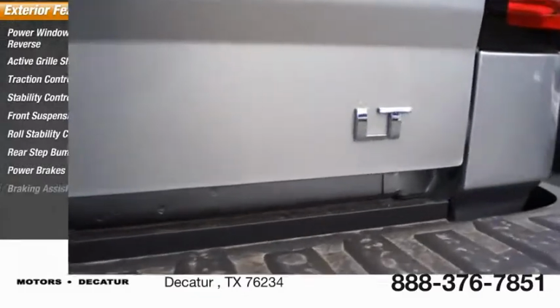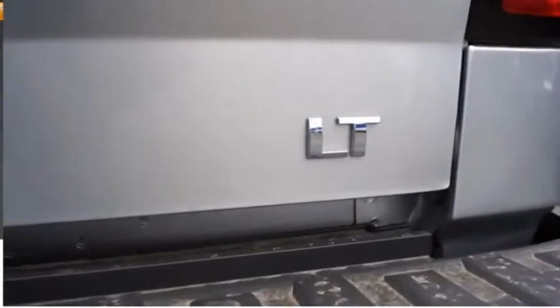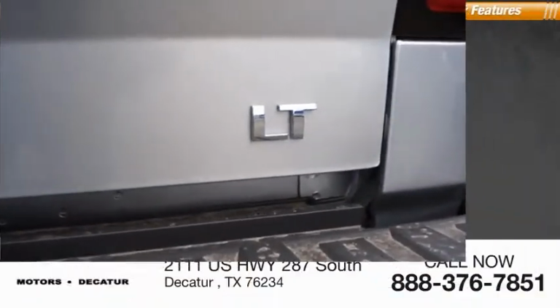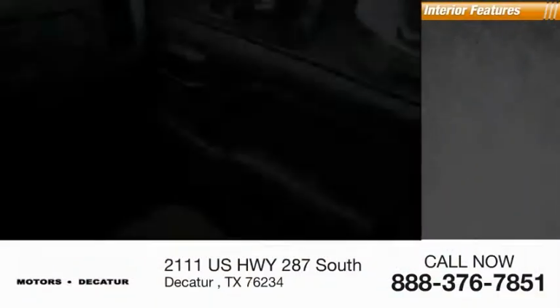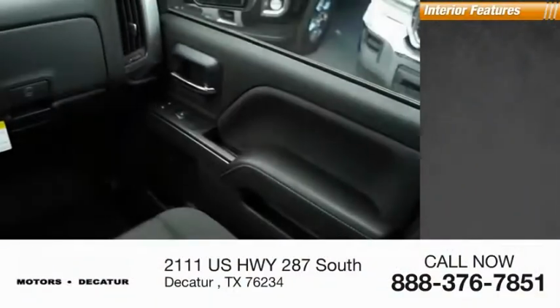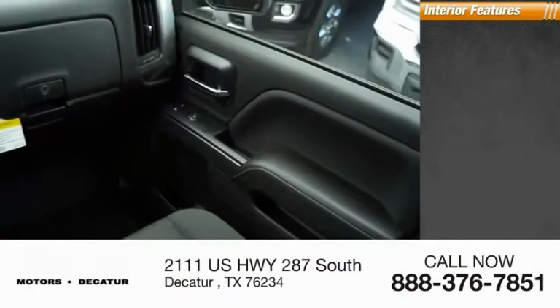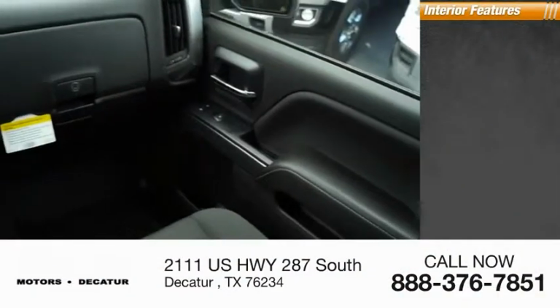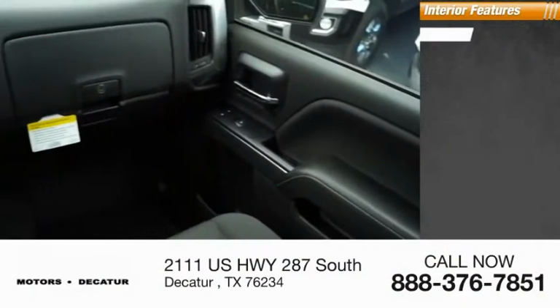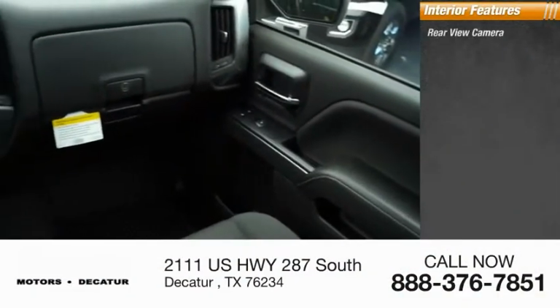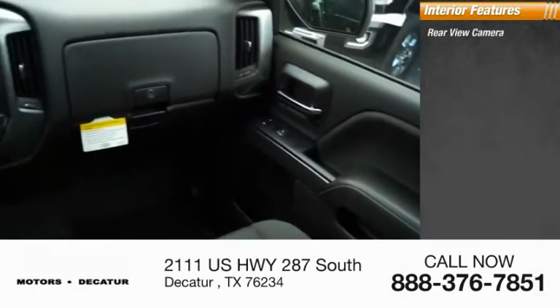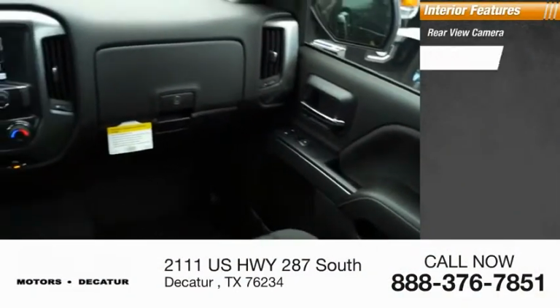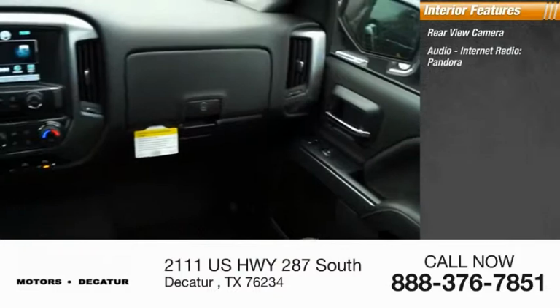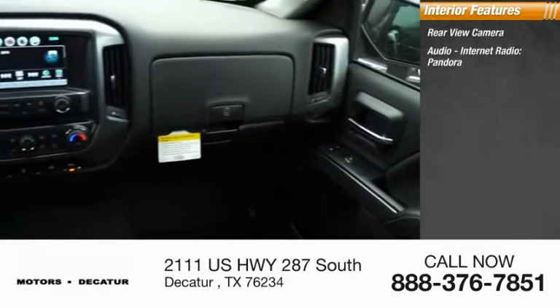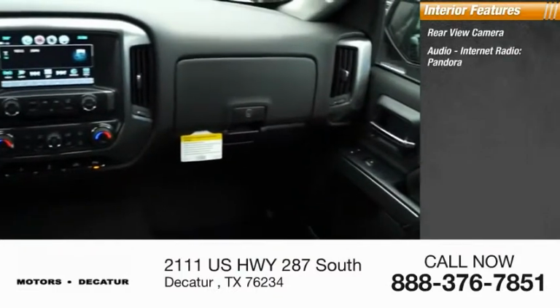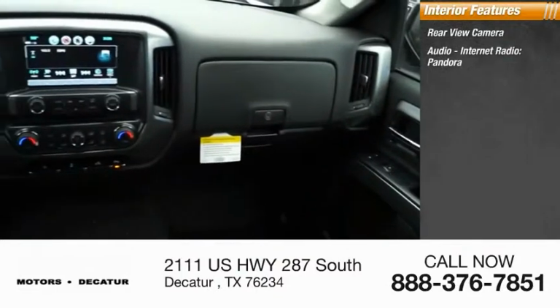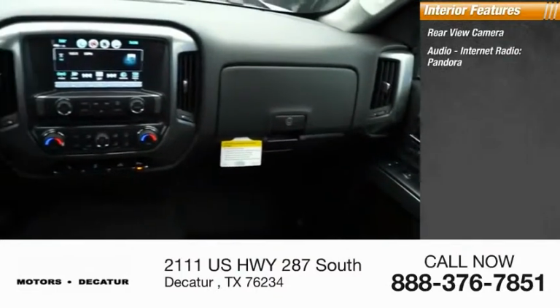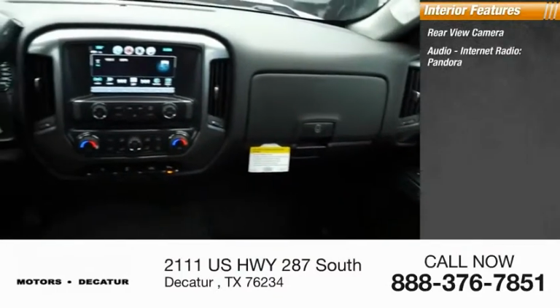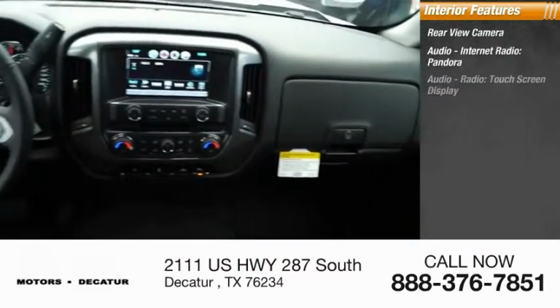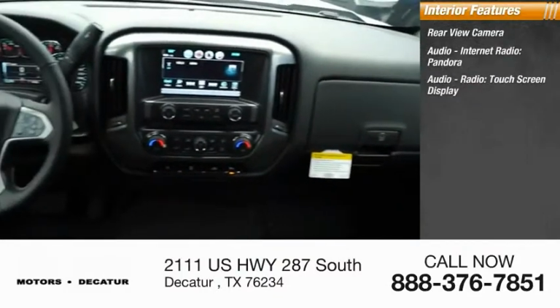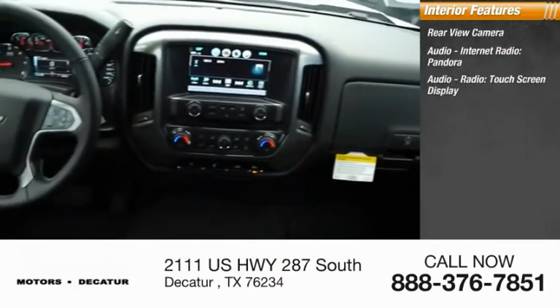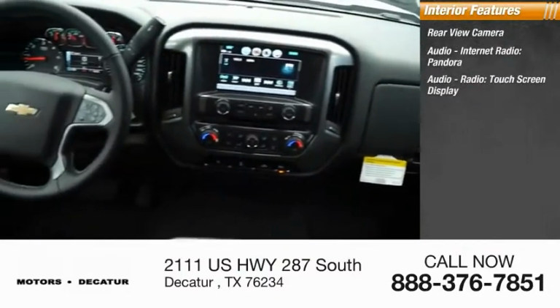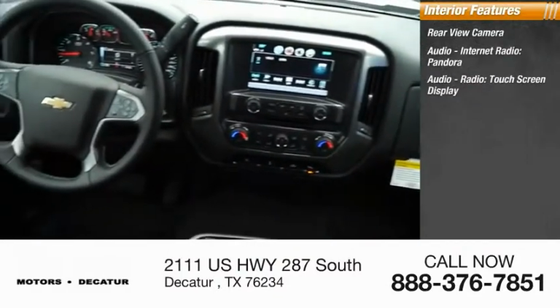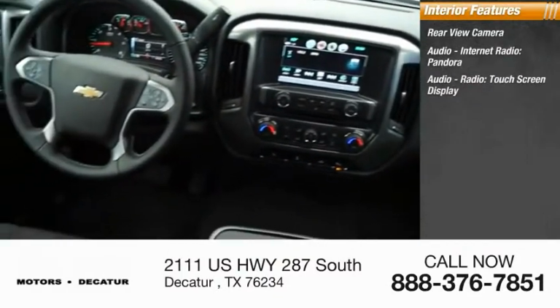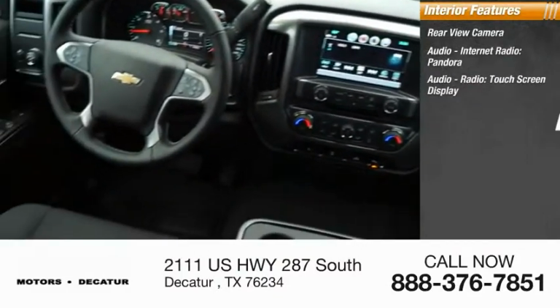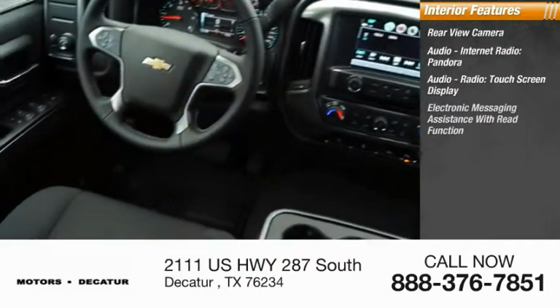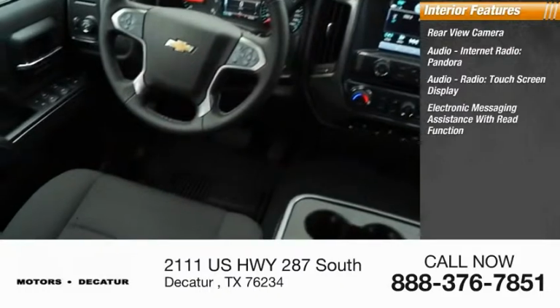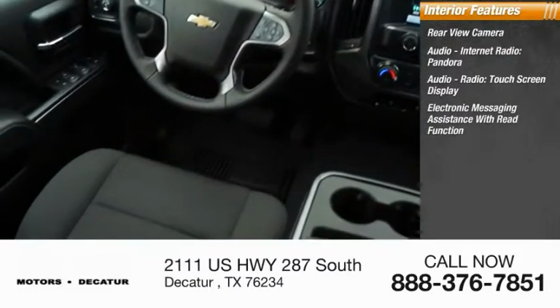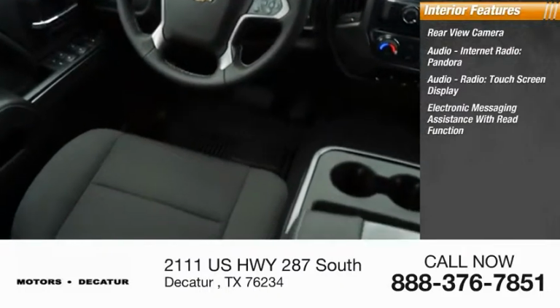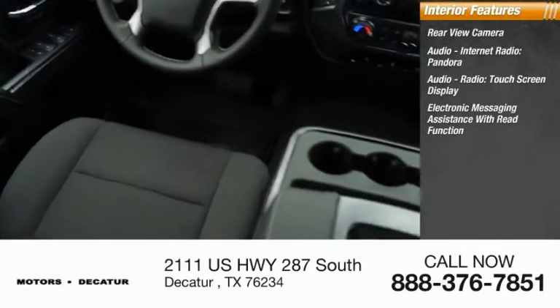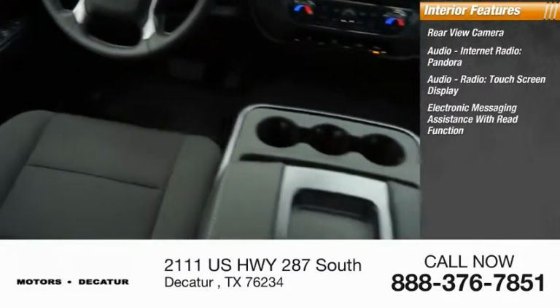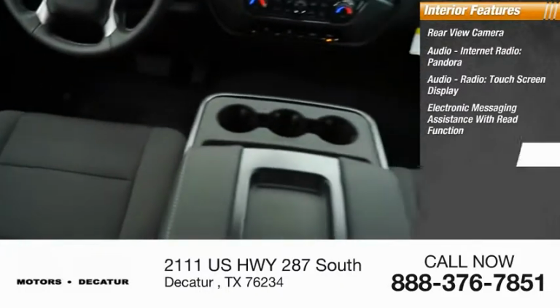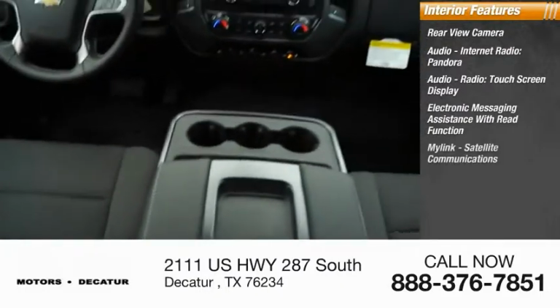Braking assist. Inside you'll find rear-view camera, audio, internet radio, Pandora, audio radio, touch screen display, electronic messaging assistance with read function, MyLink.